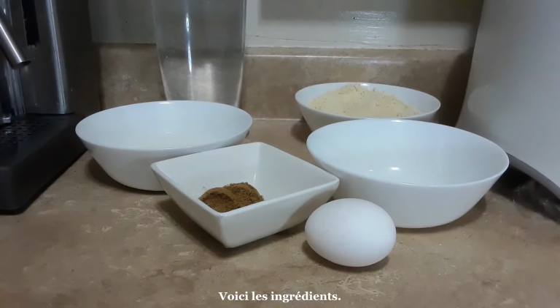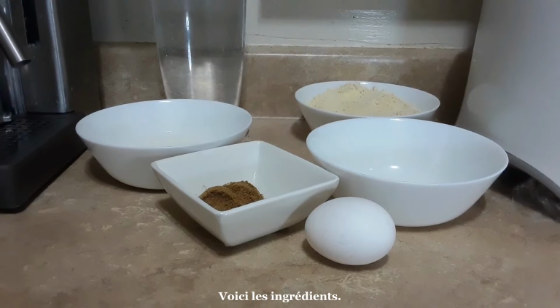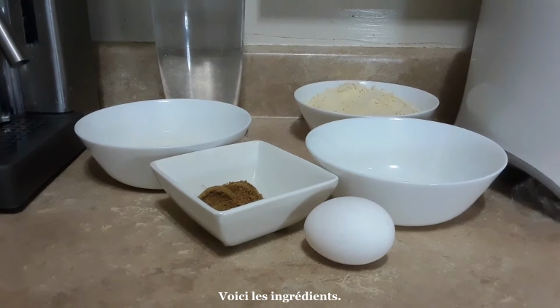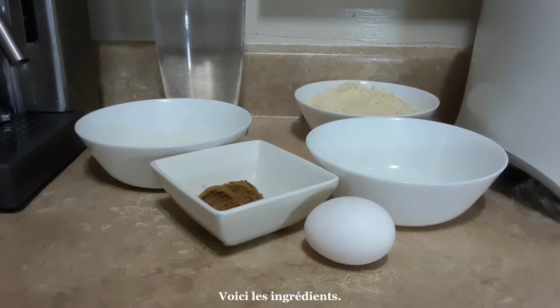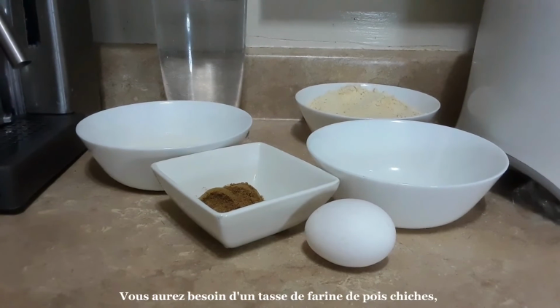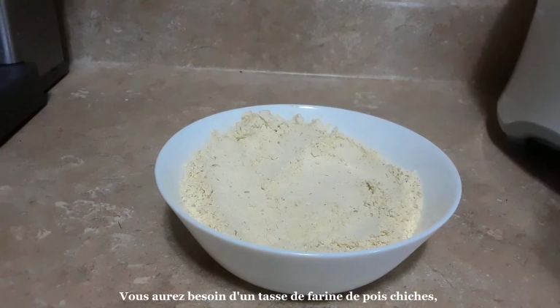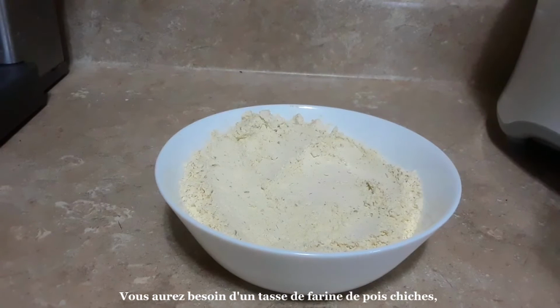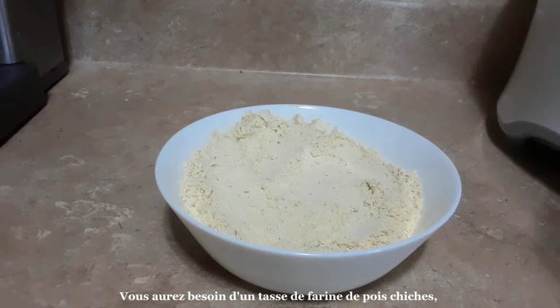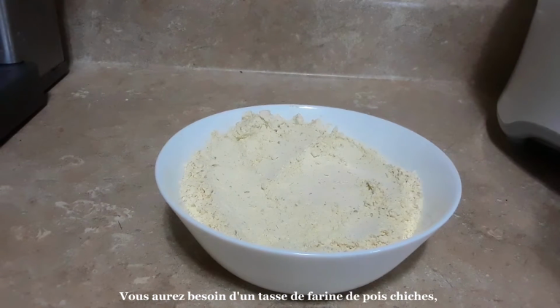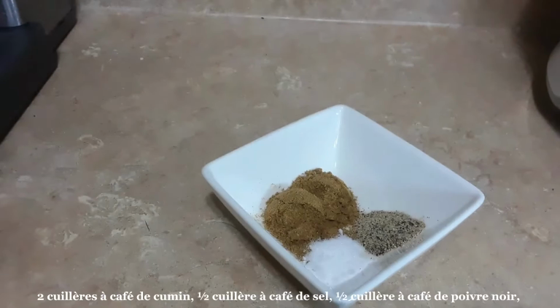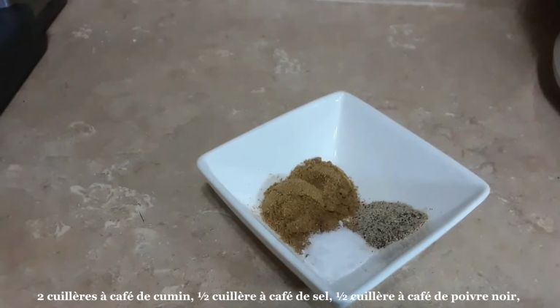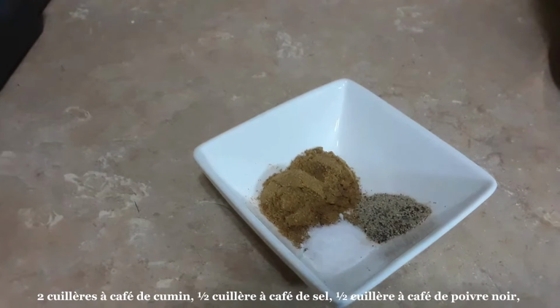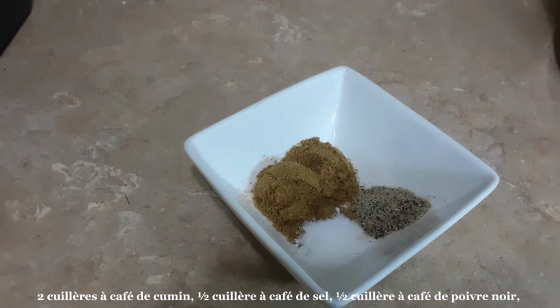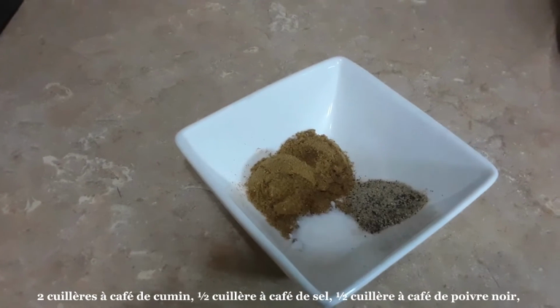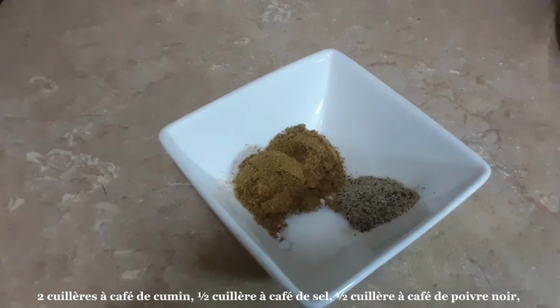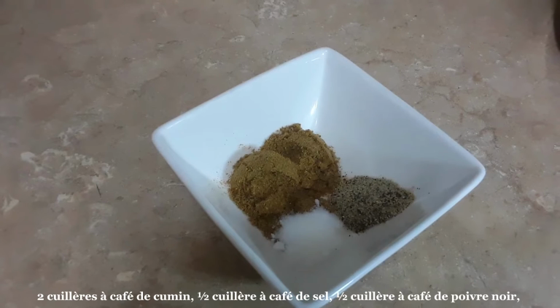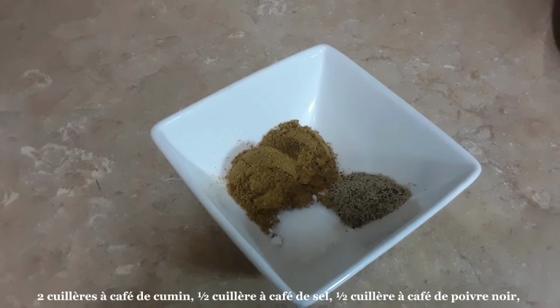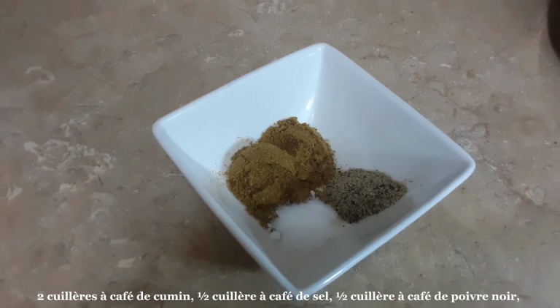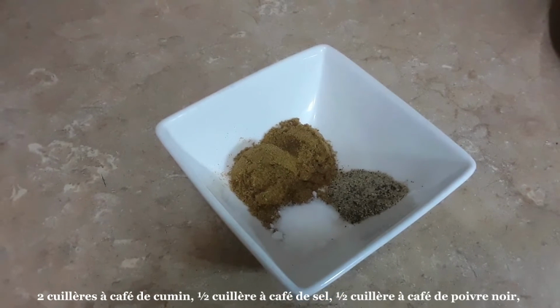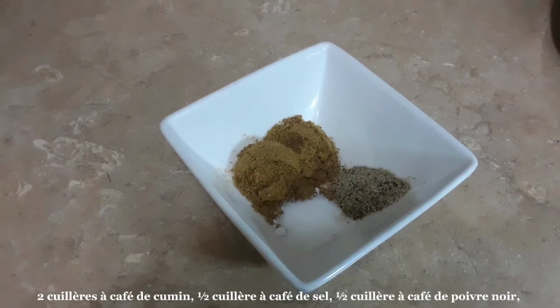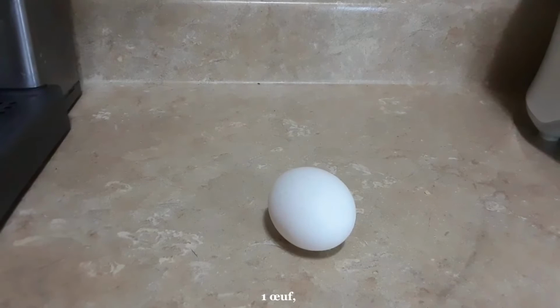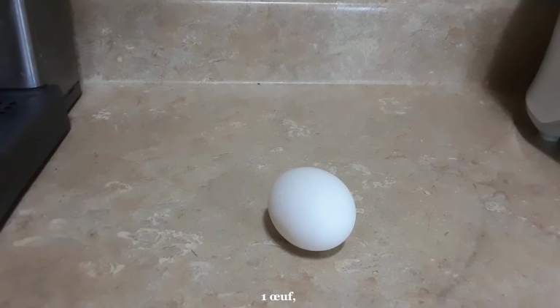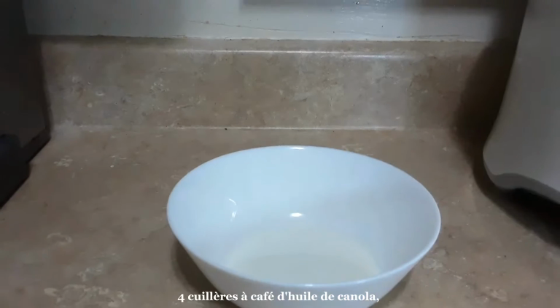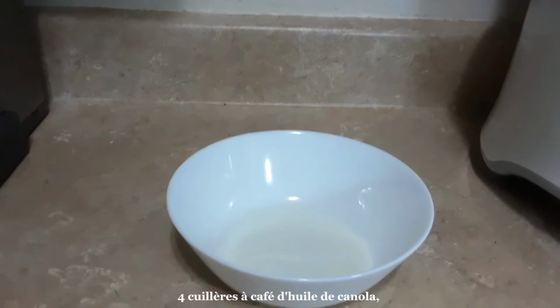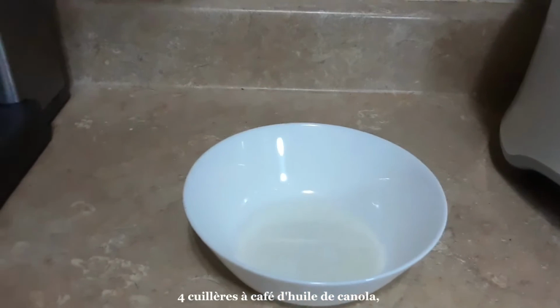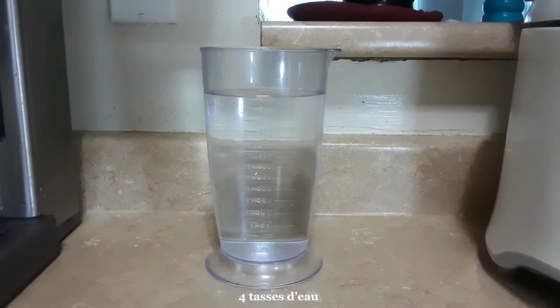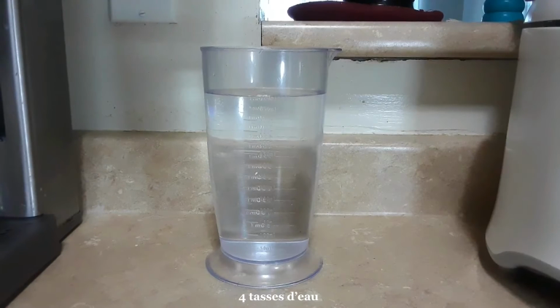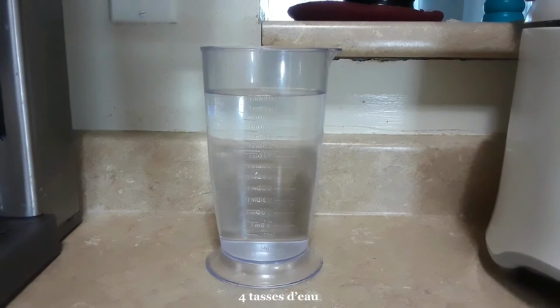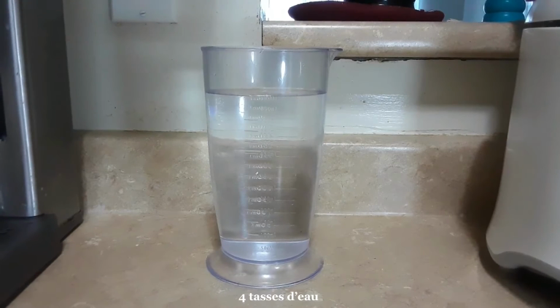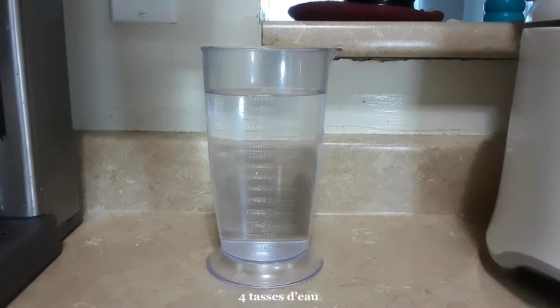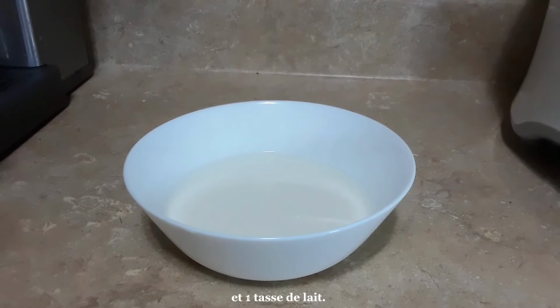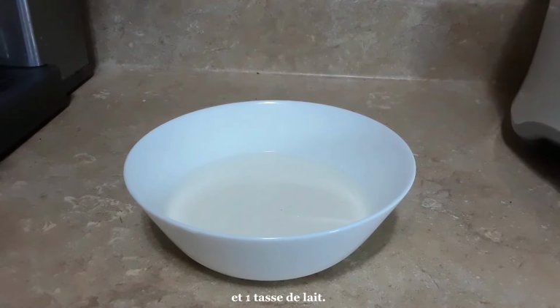Here are the ingredients. You will need 1 cup of chickpea flour, 2 teaspoons of cumin, 1 half teaspoon of salt, 1 half teaspoon of black pepper, 1 egg, 4 teaspoons of canola oil, 4 cups of water, and 1 cup of milk.